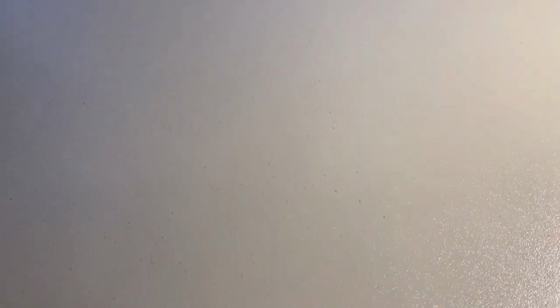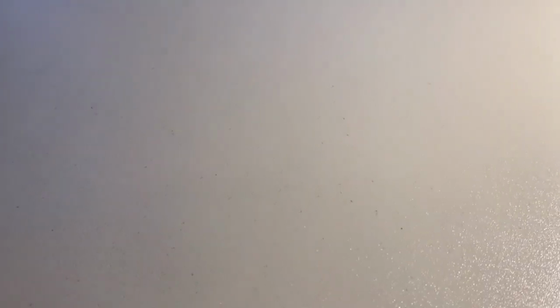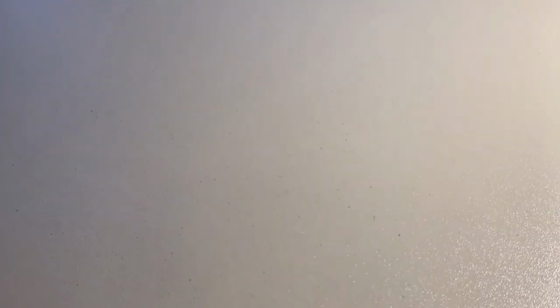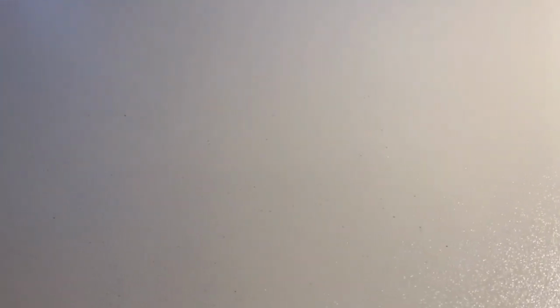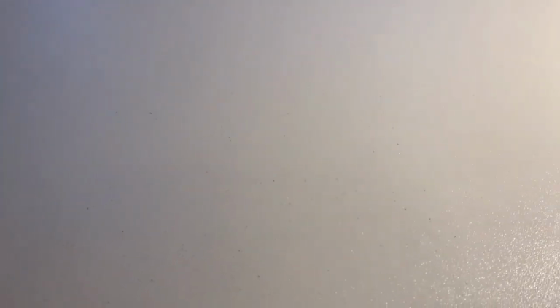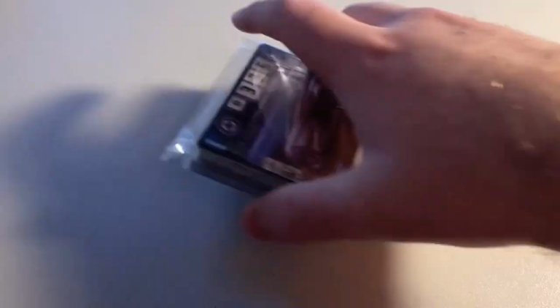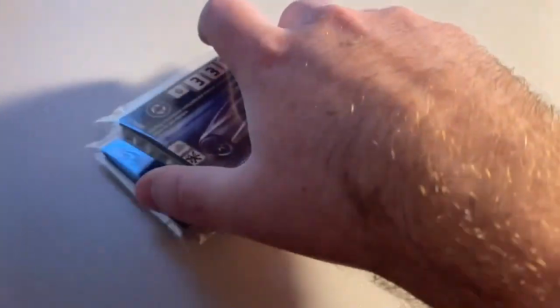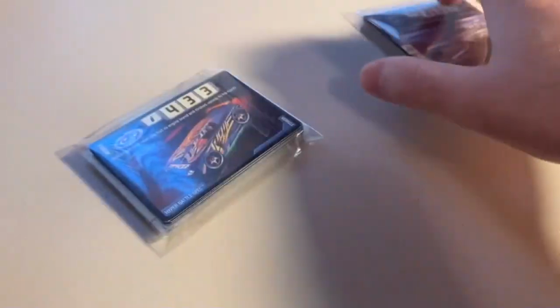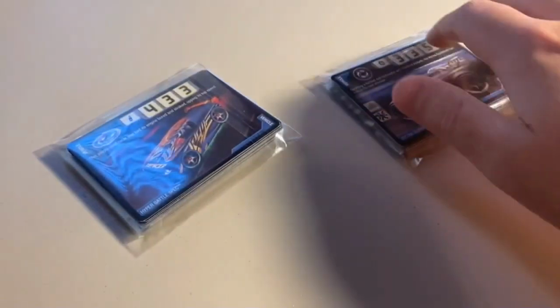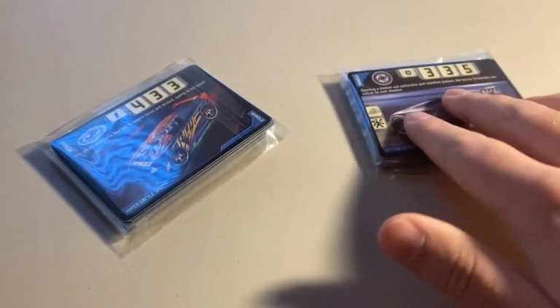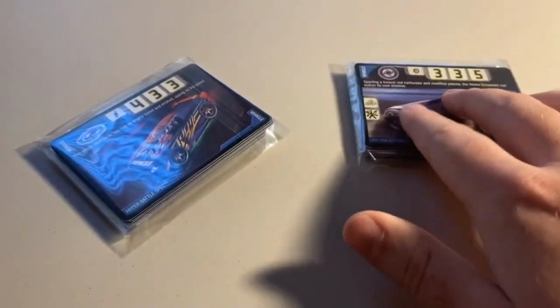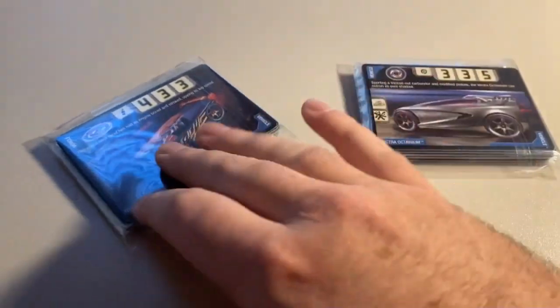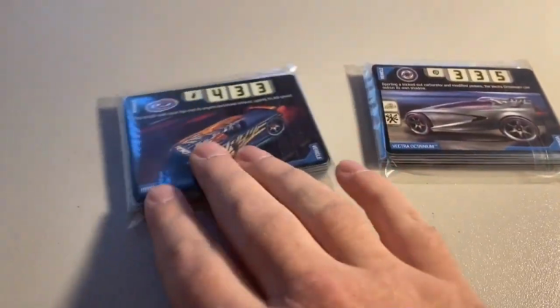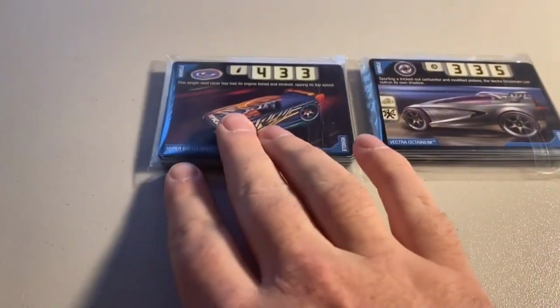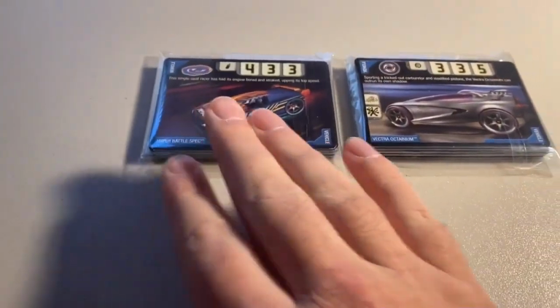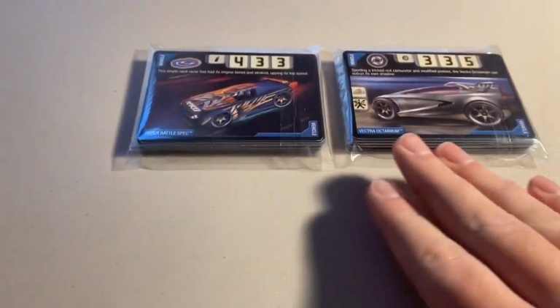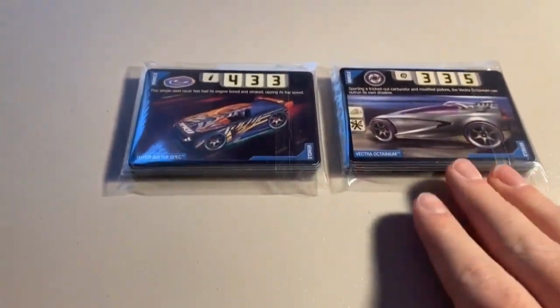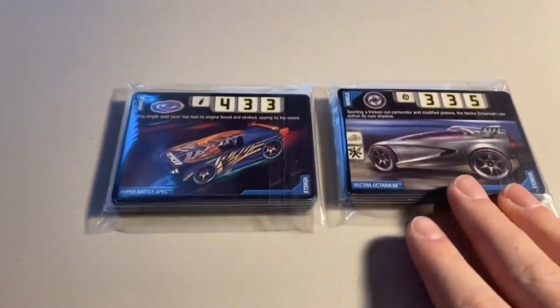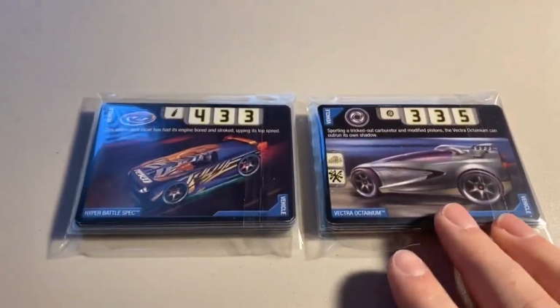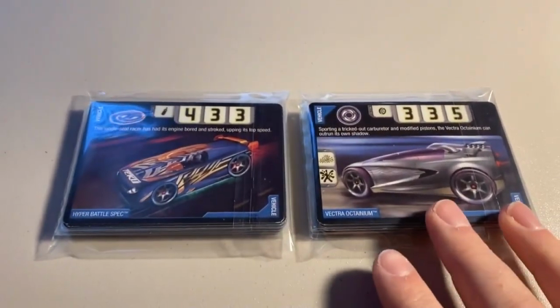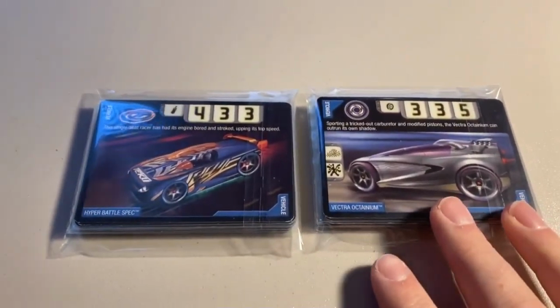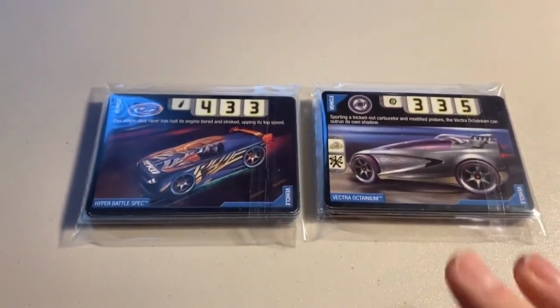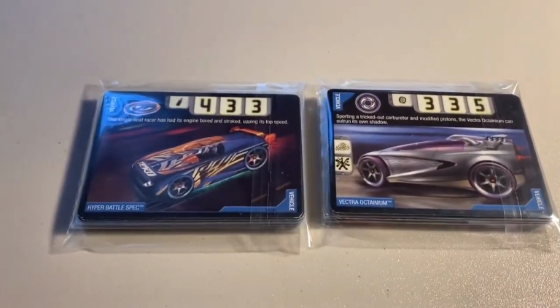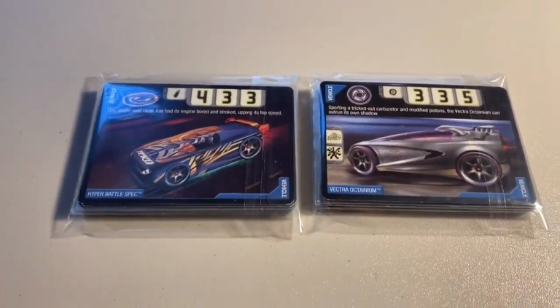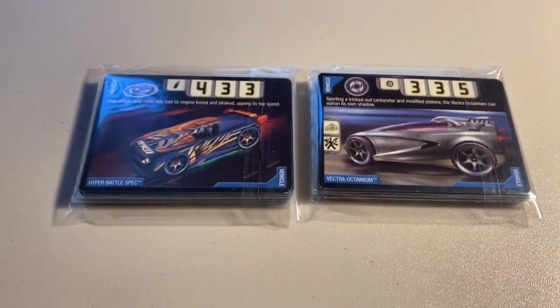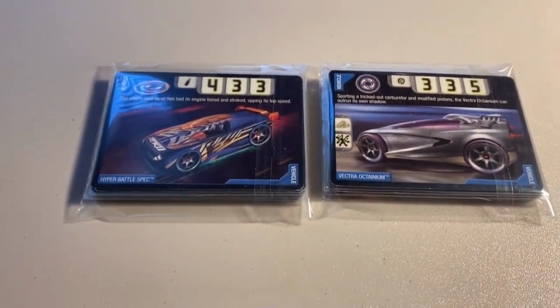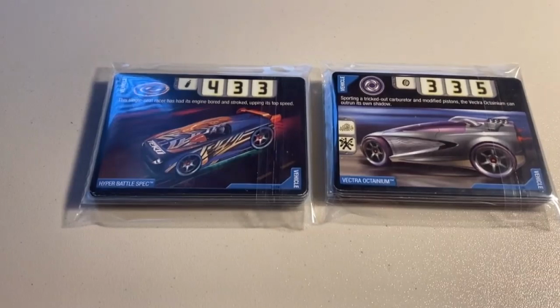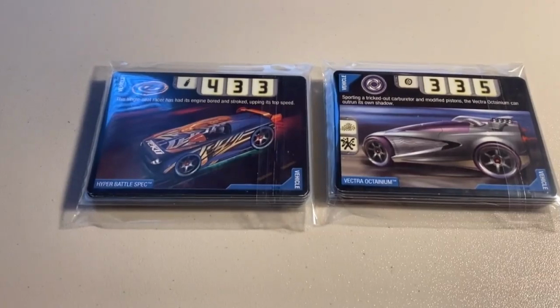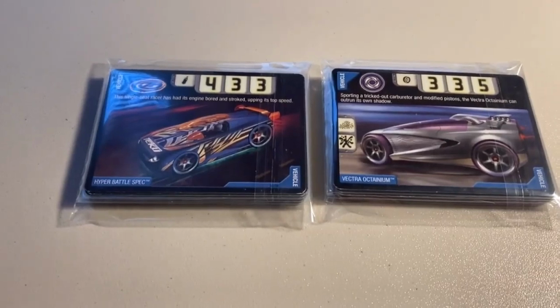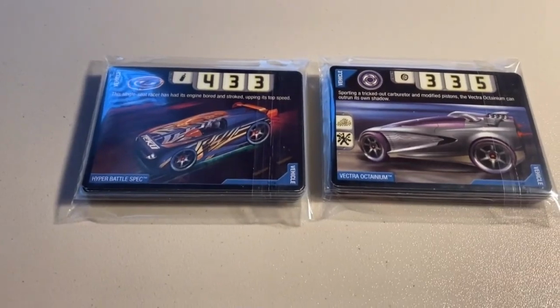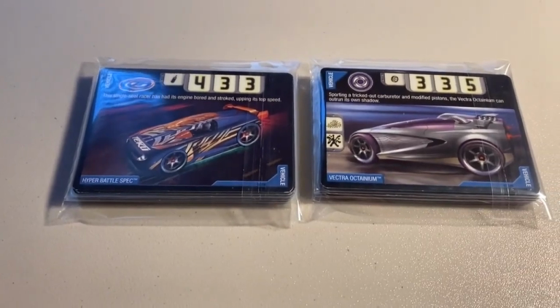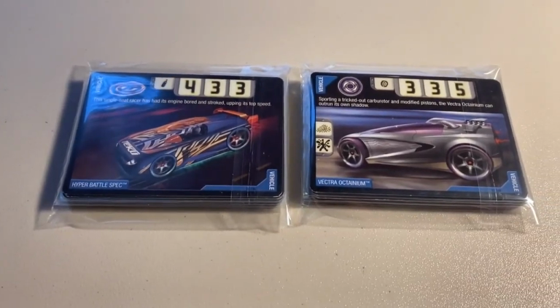Next up, we sold two more lots of lightly played to heavily played cards — one featured a Hyper Battle Spec and the other featured a Vector Octanium card. Total on this order was $56 even to a return buyer.